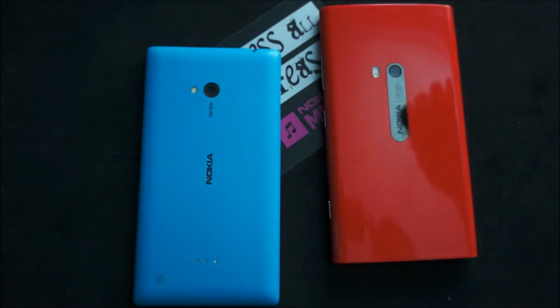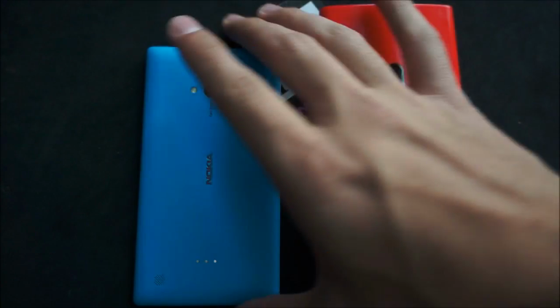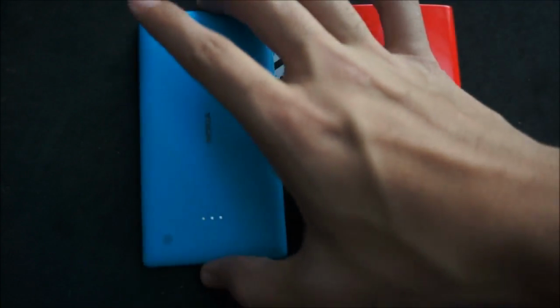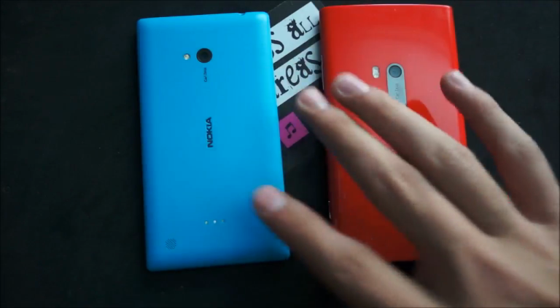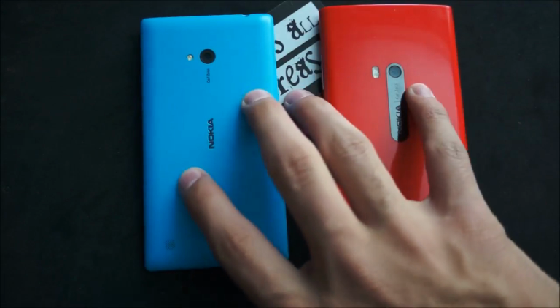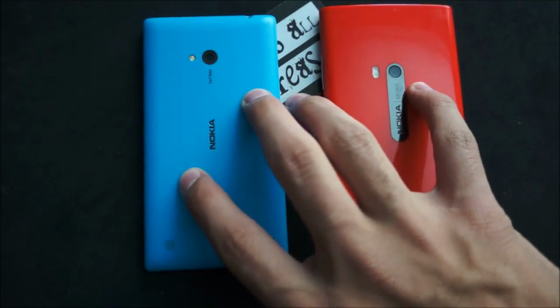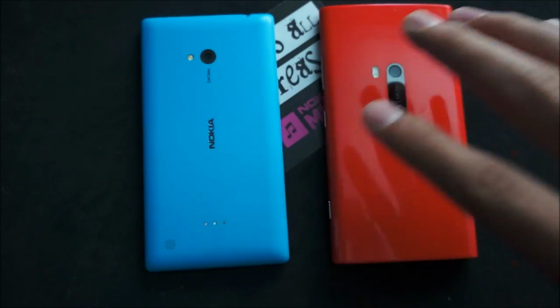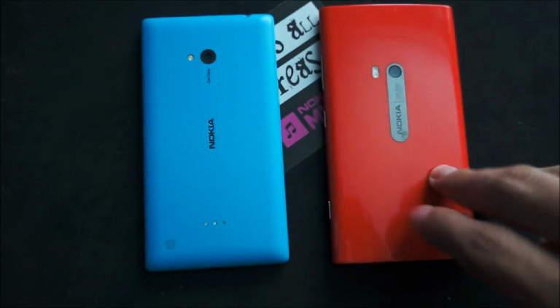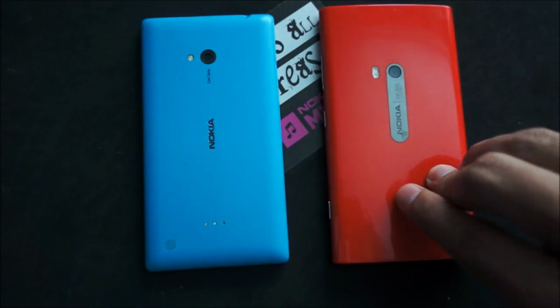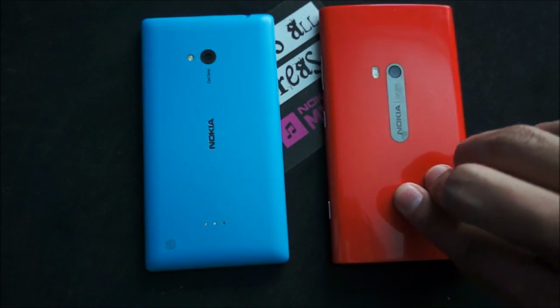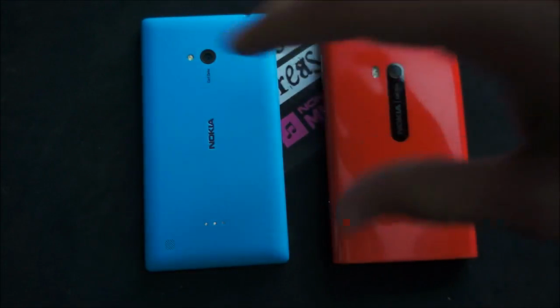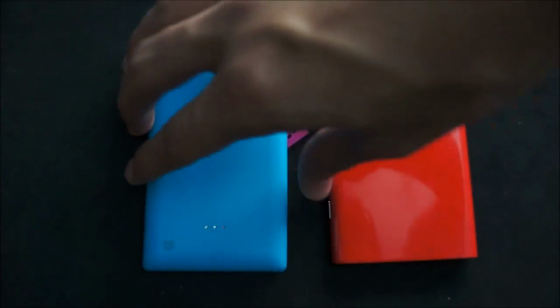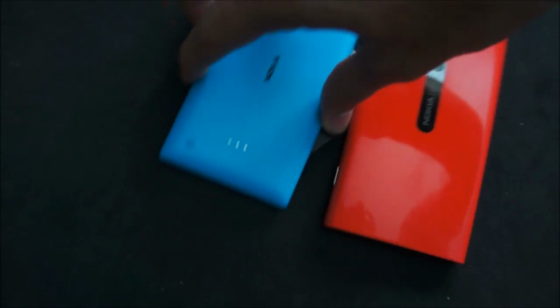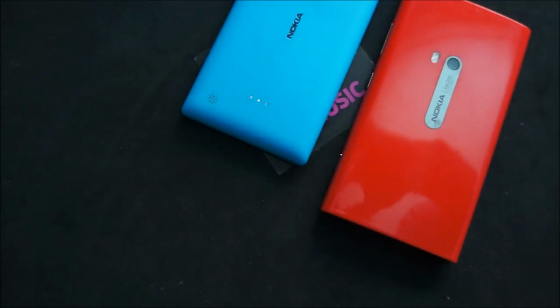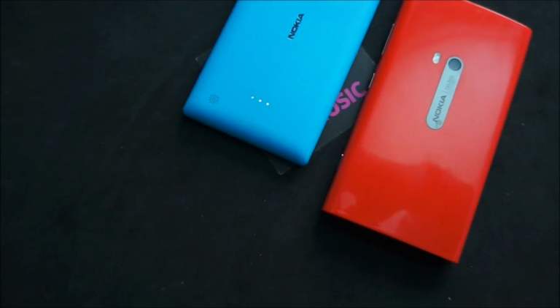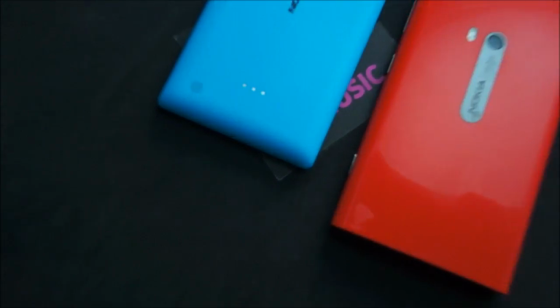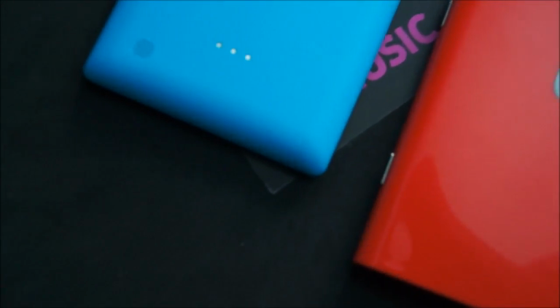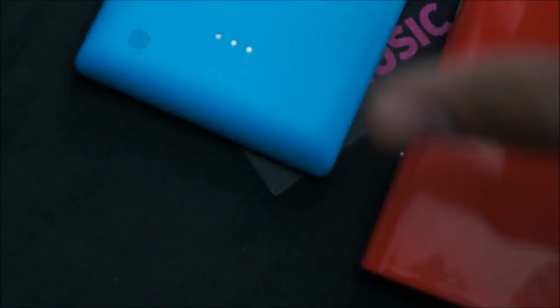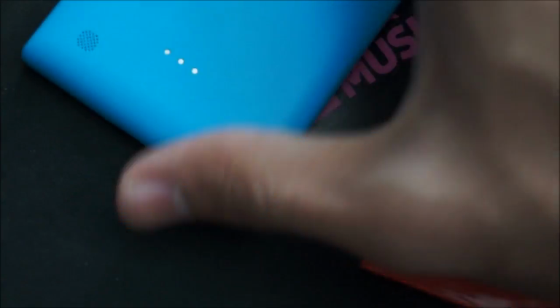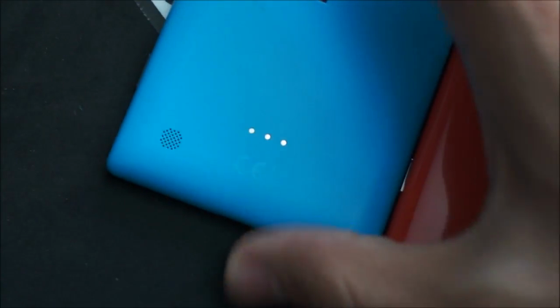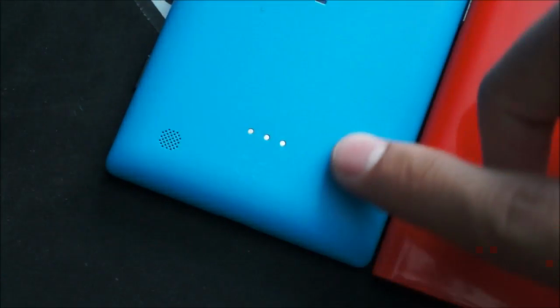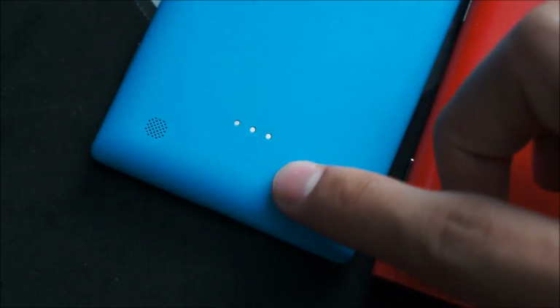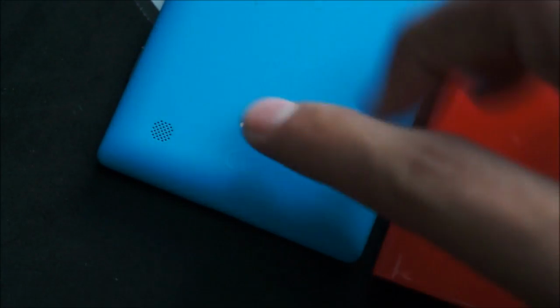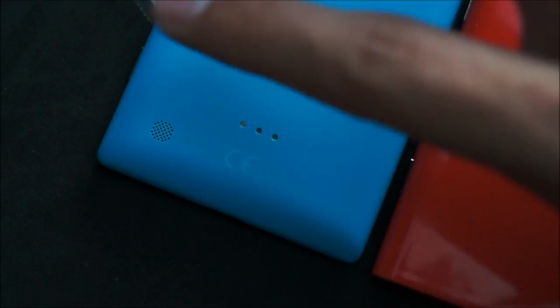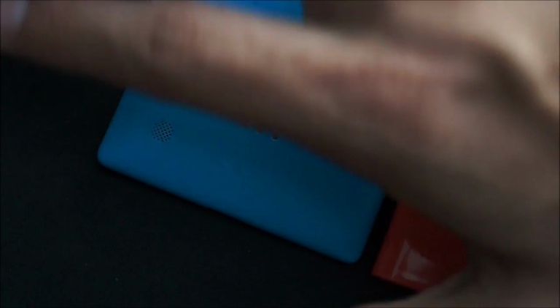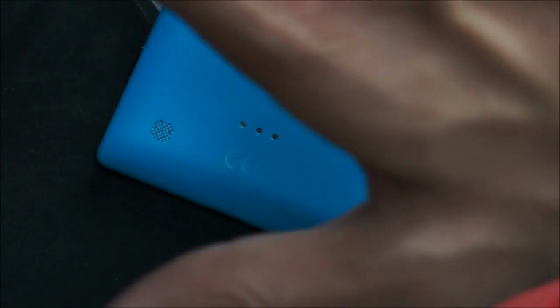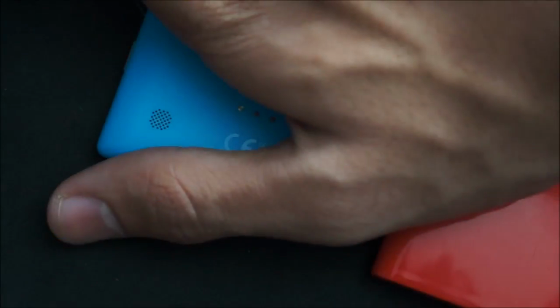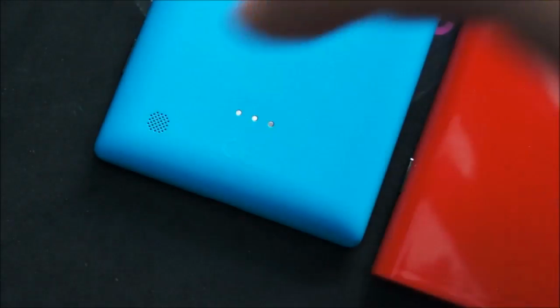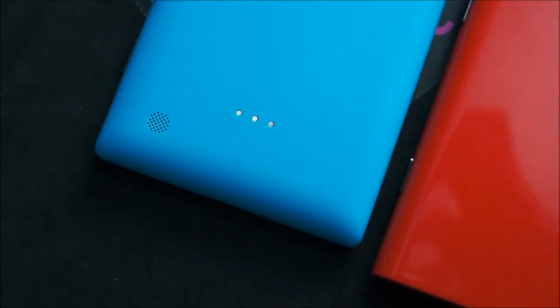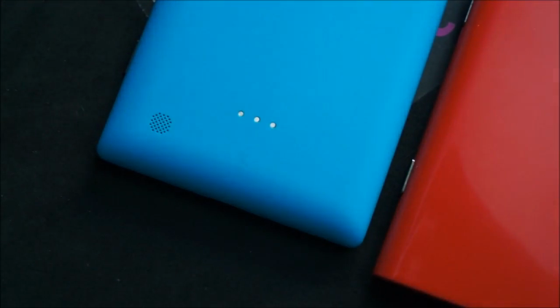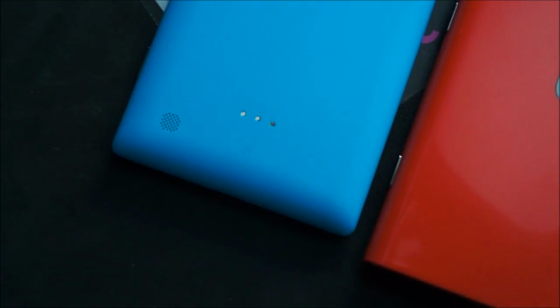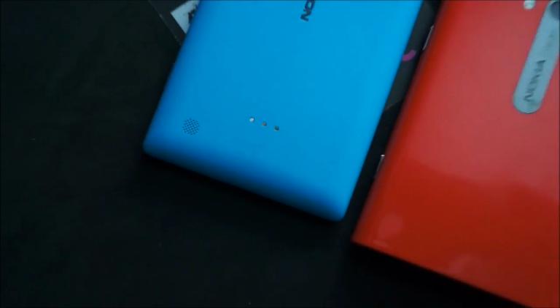In terms of what's packed in the devices, they both have NFC. The 920 has wireless charging built in, while the 720 has wireless charging added through the little three pins on the back — you can get a wireless charging cover, slap it on, and it instantly charges wirelessly.